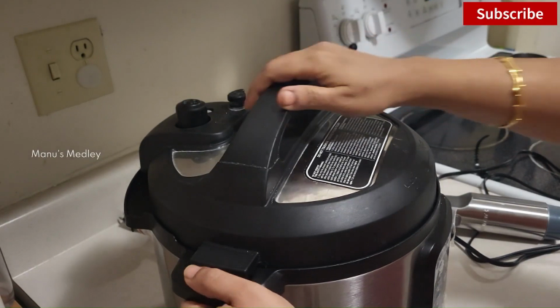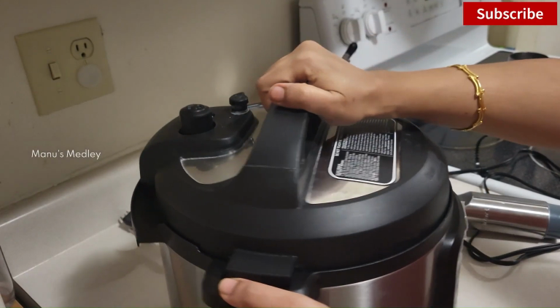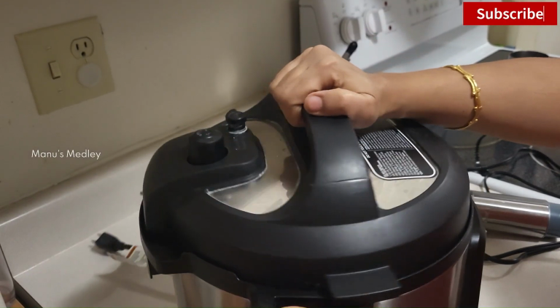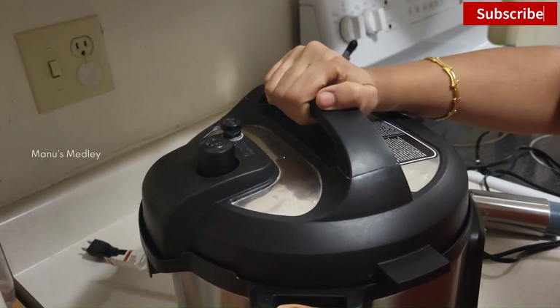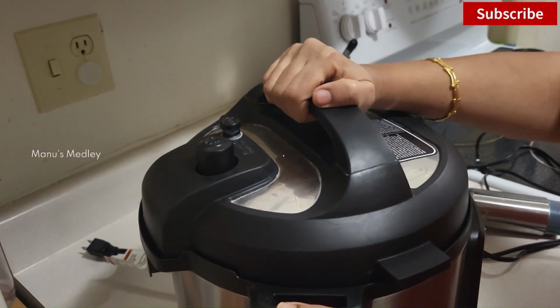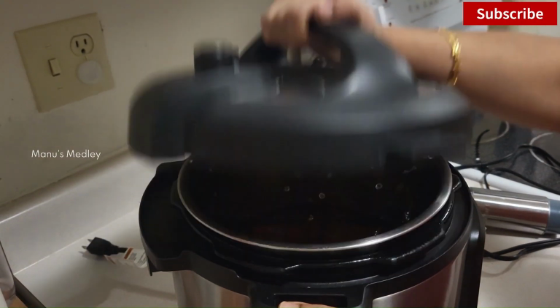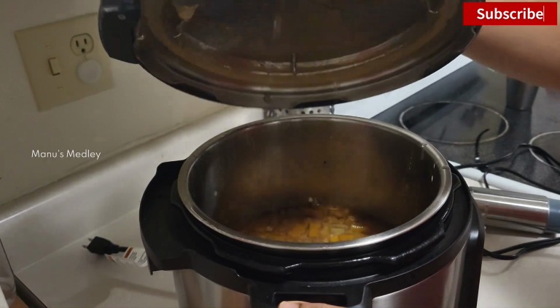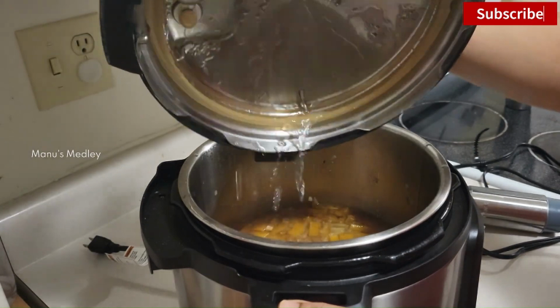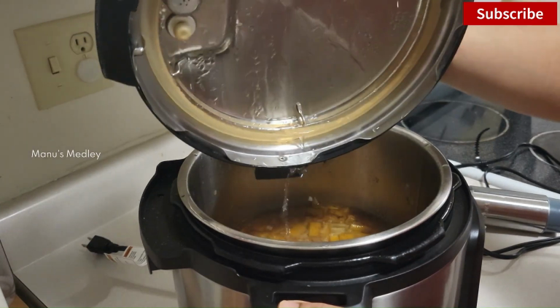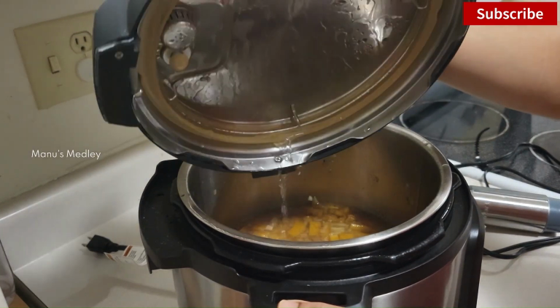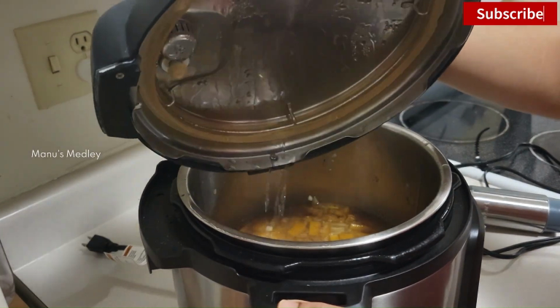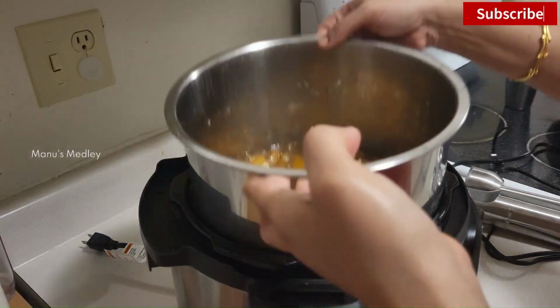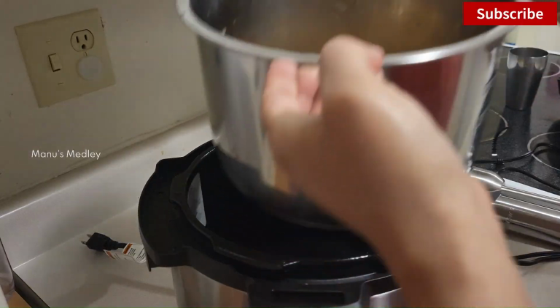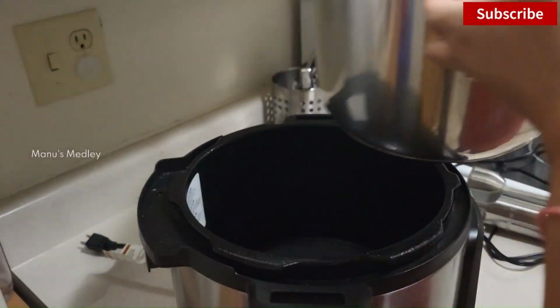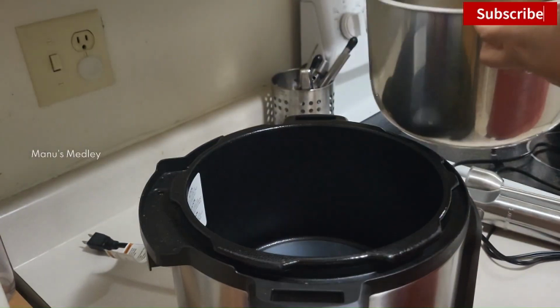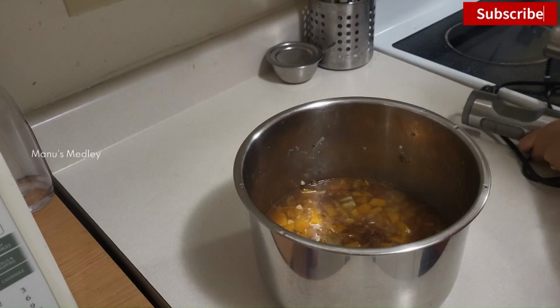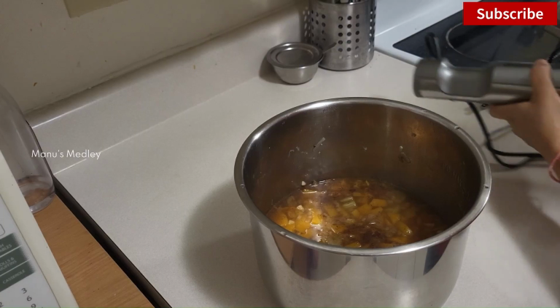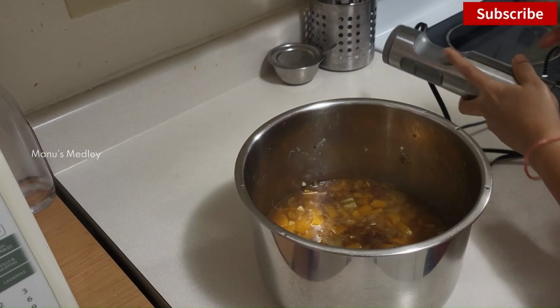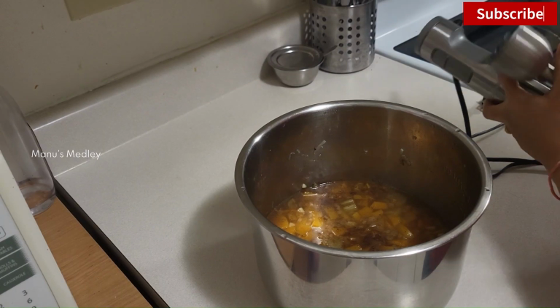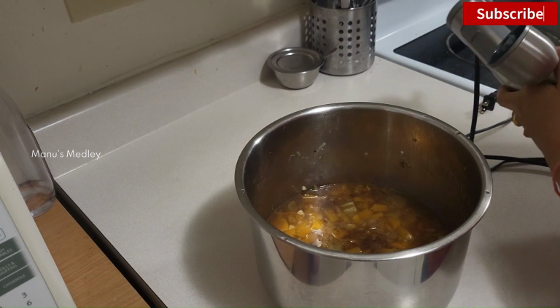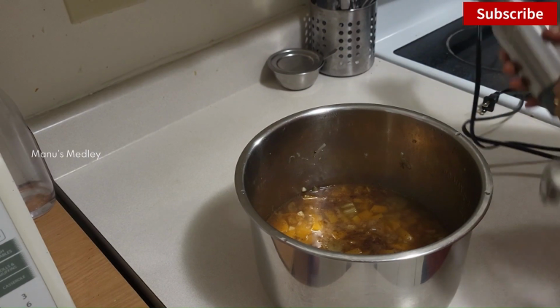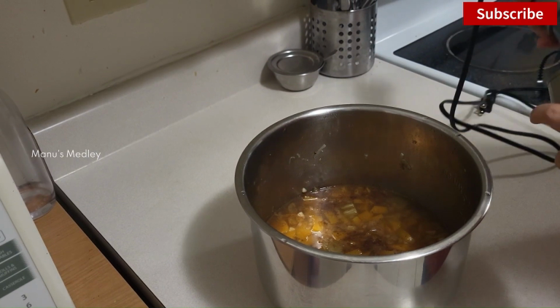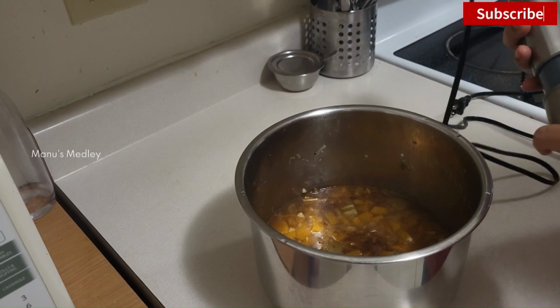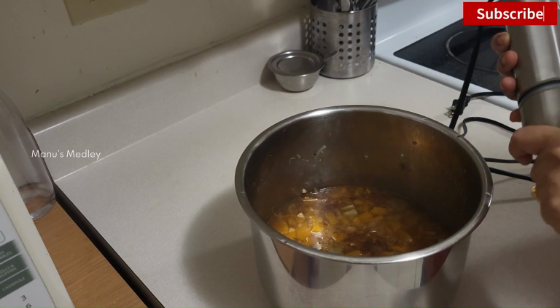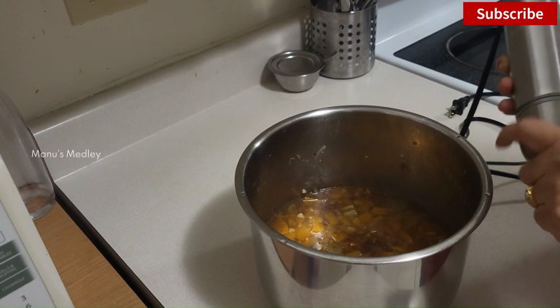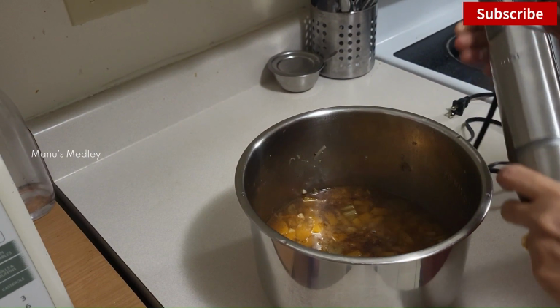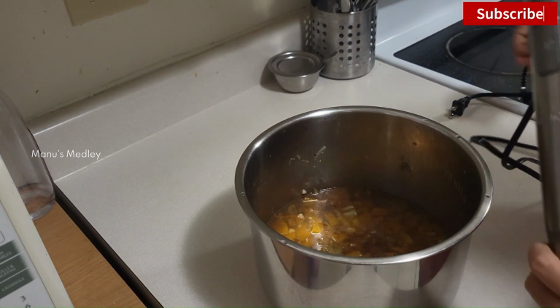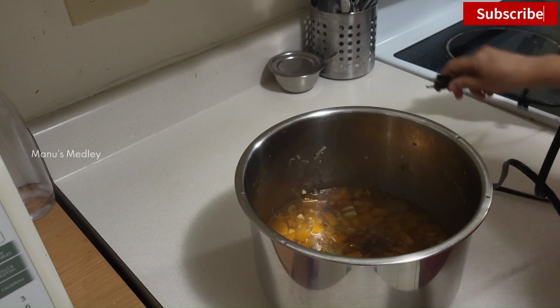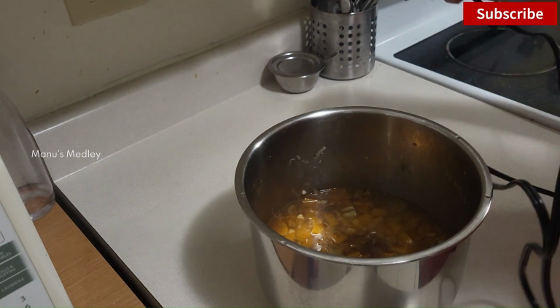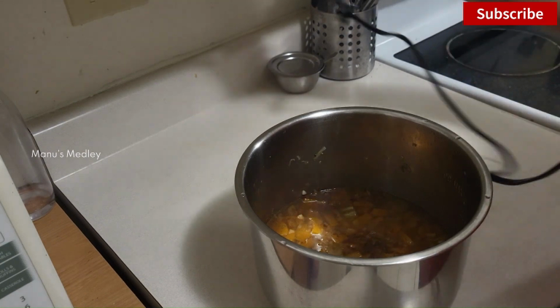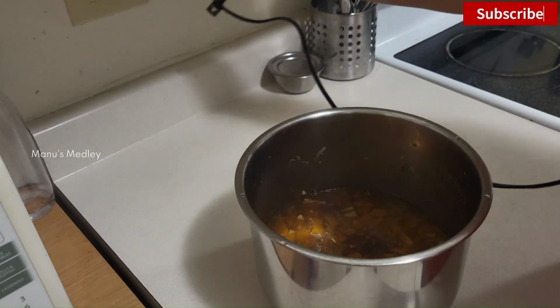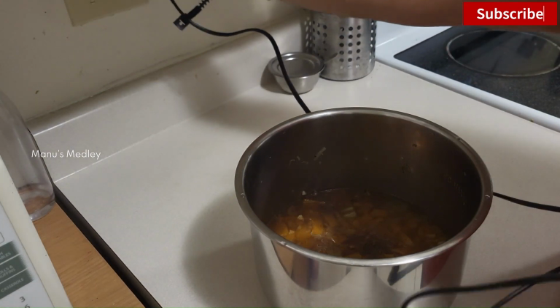It's almost 8 PM and we are back home. Let me quickly blend the soup. I'm using a Pusina blender and it works like a breeze.